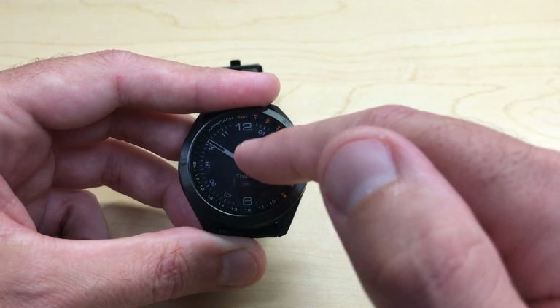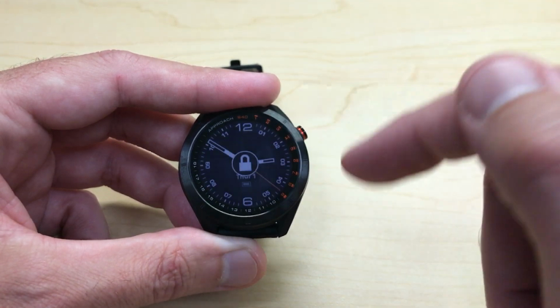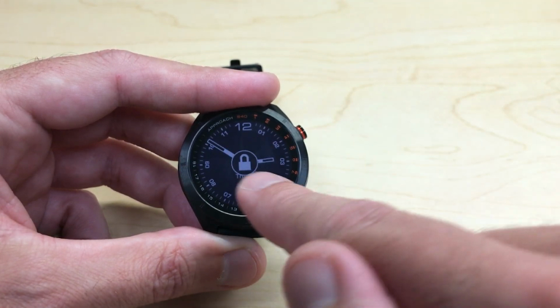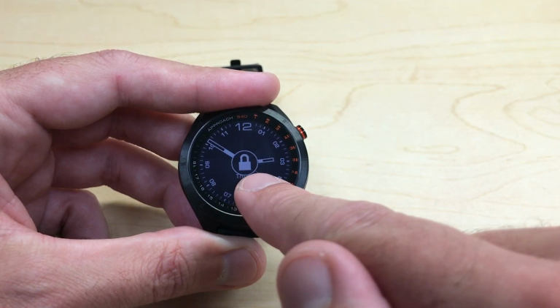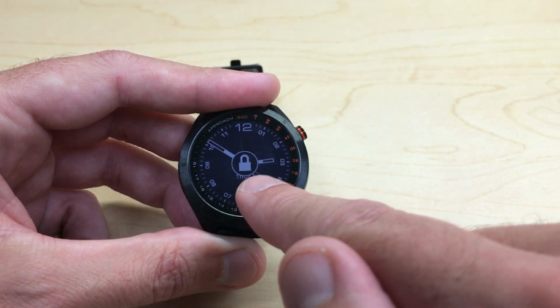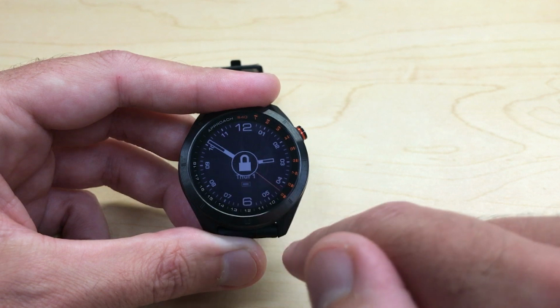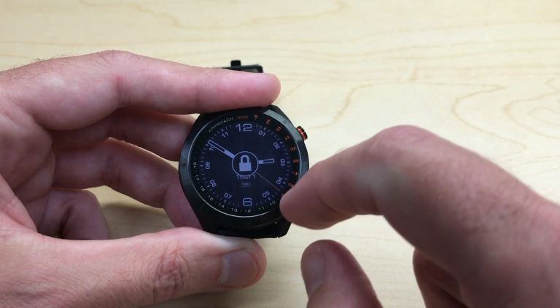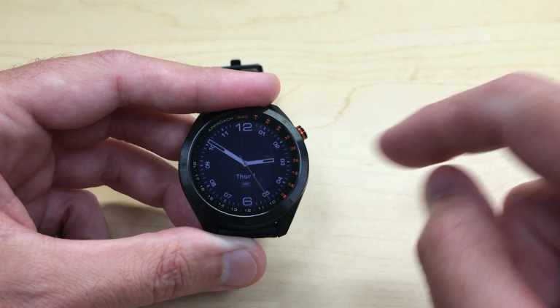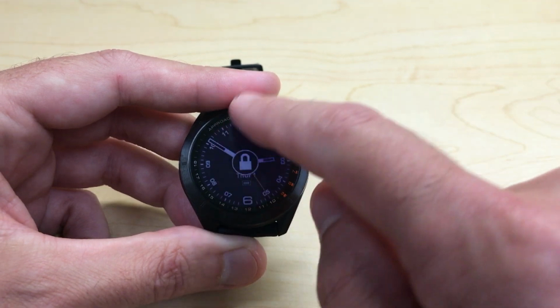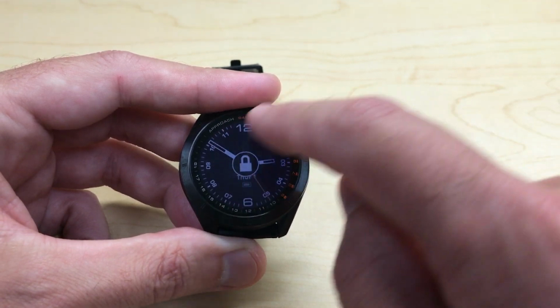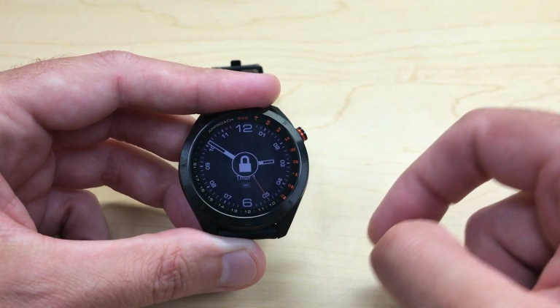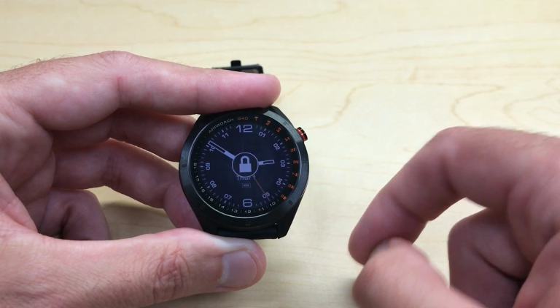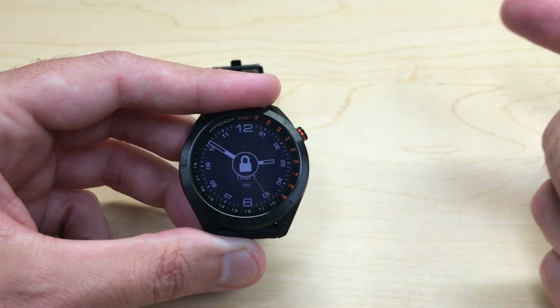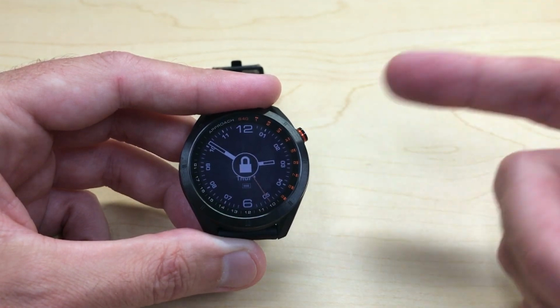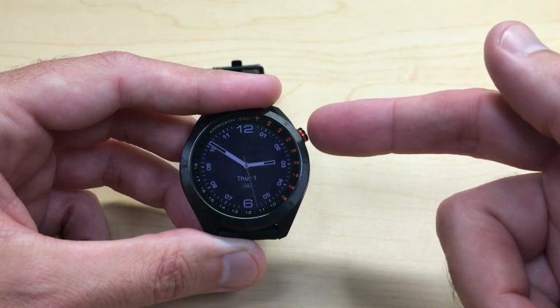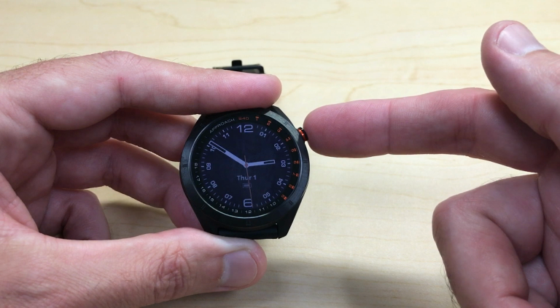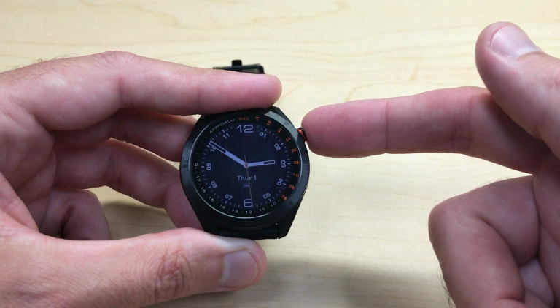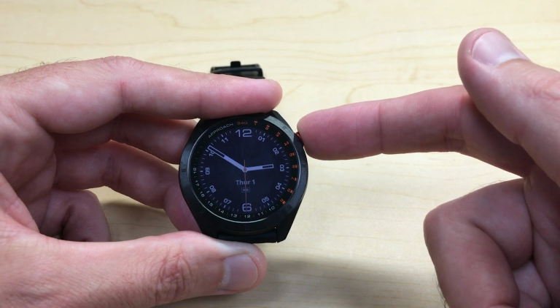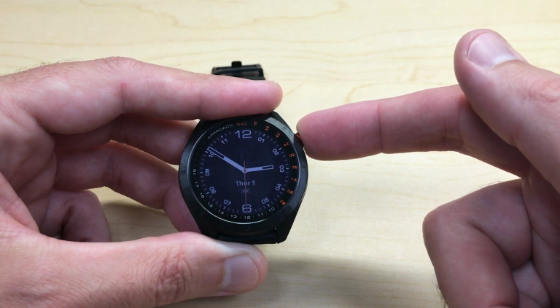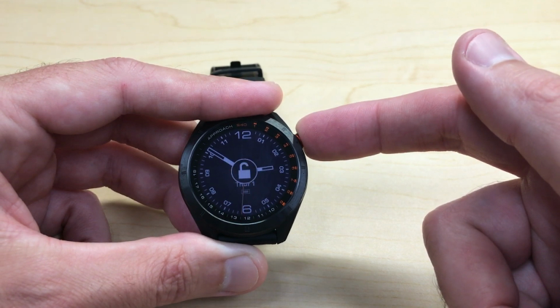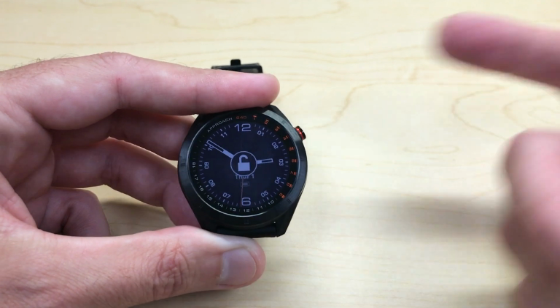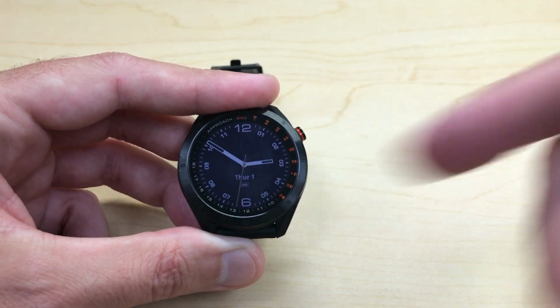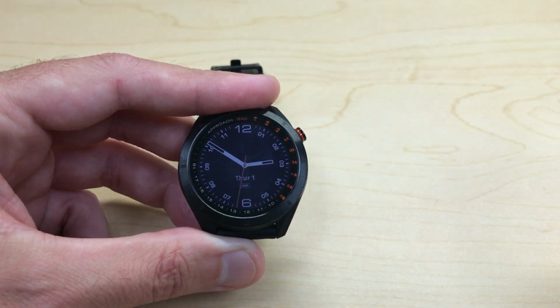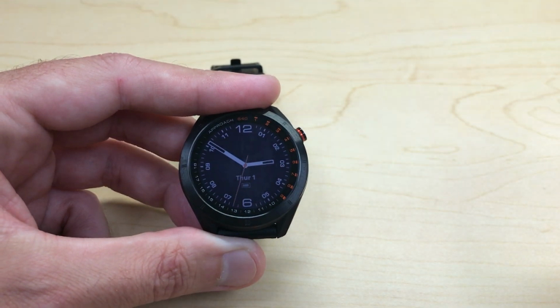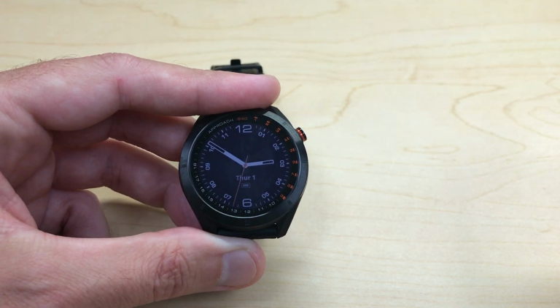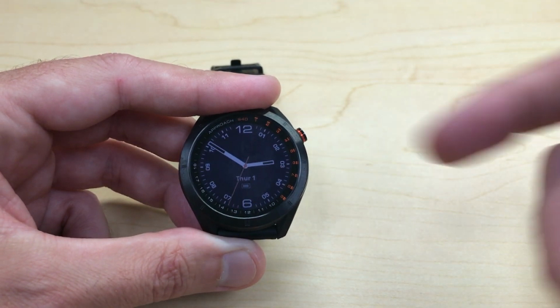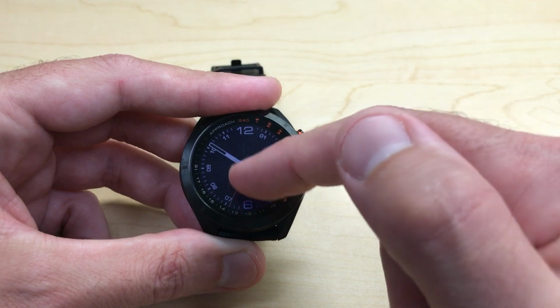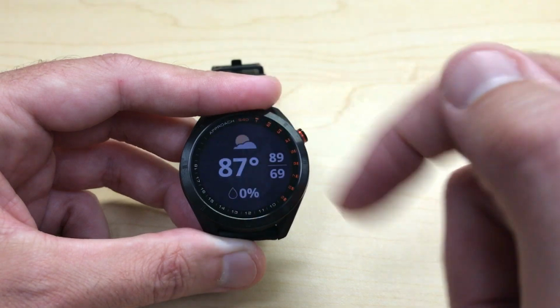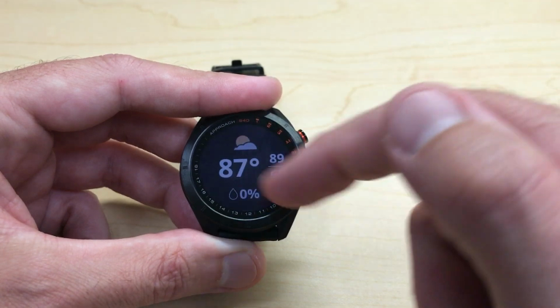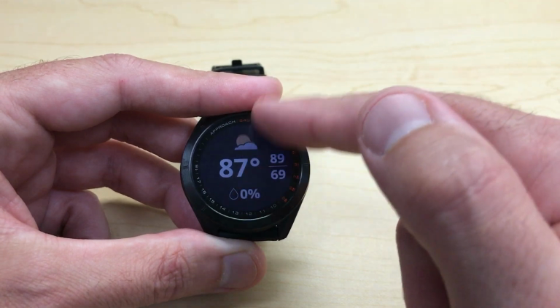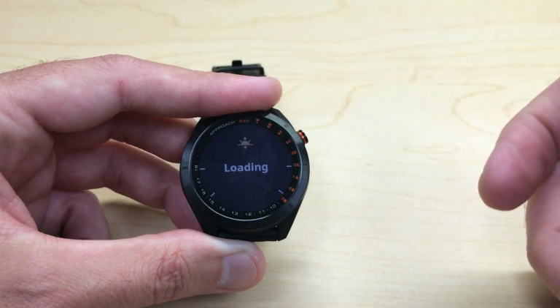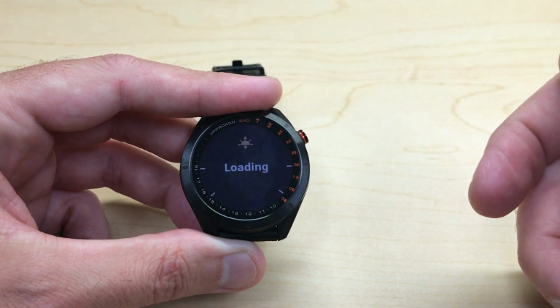If I try and do anything, it's going to show me that it's locked. If I want to unlock it, all we're going to do is press and hold the button. After a couple seconds, you can see our touchscreen has now been unlocked, and we can go back to using the touchscreen functionality.